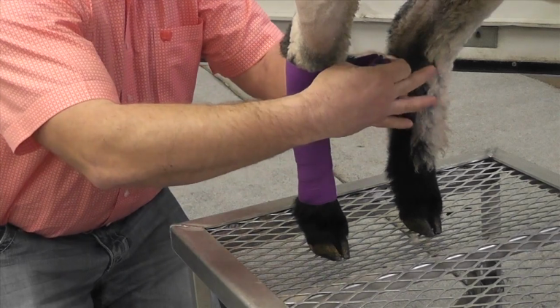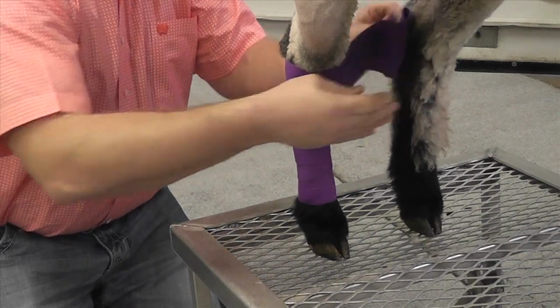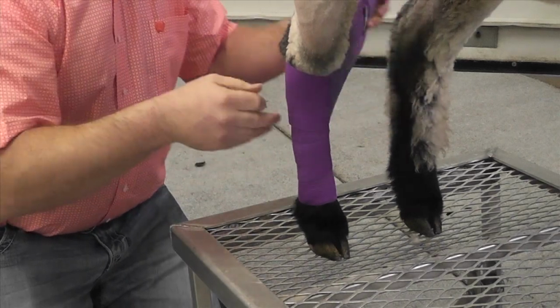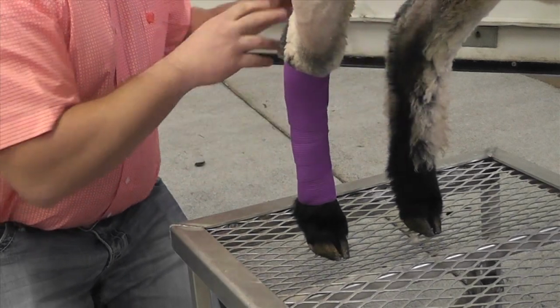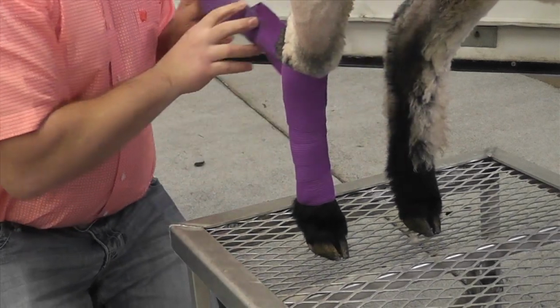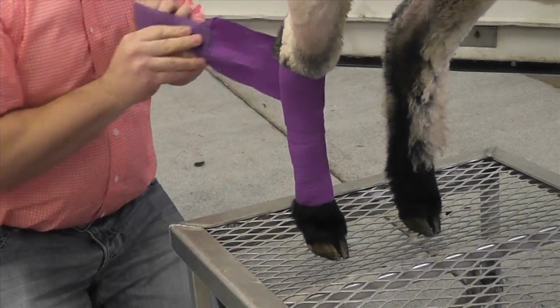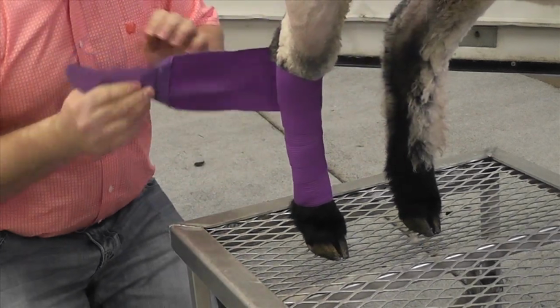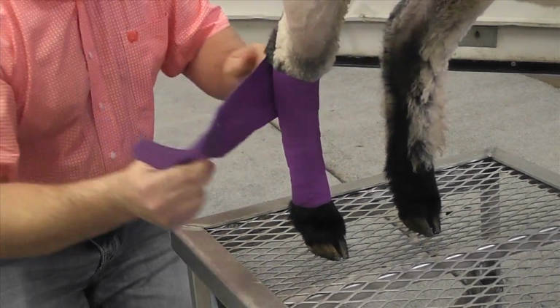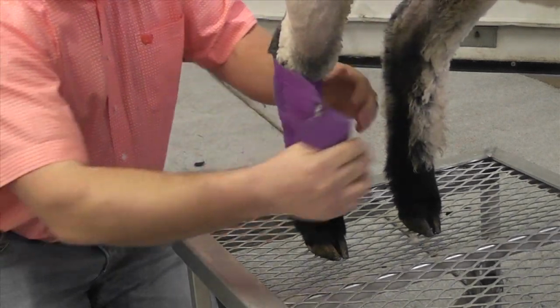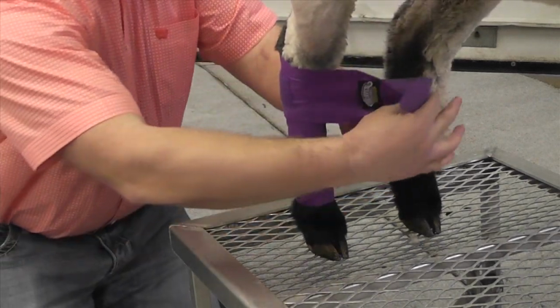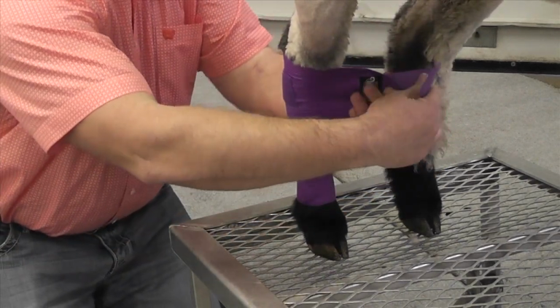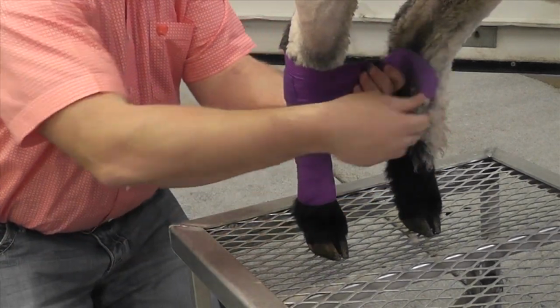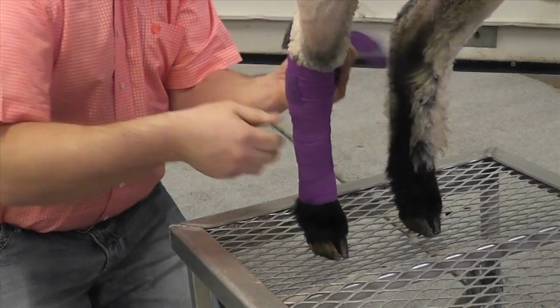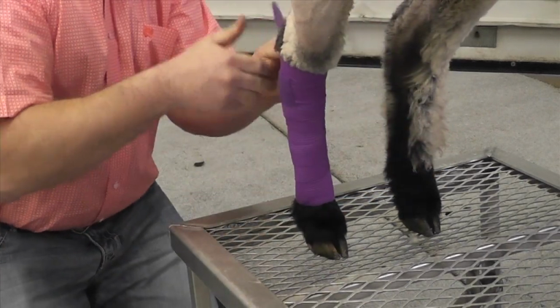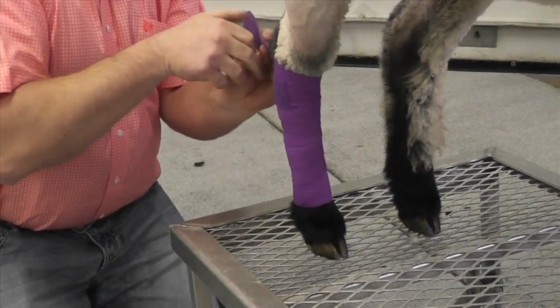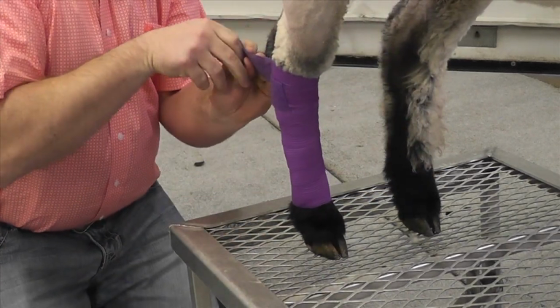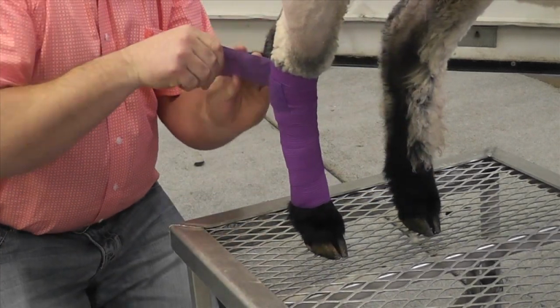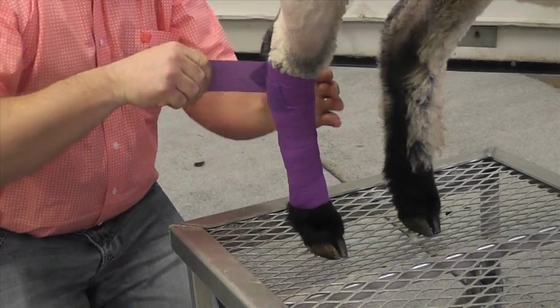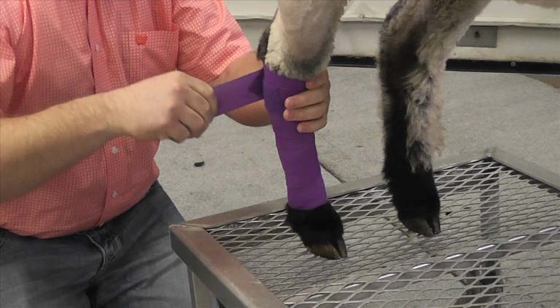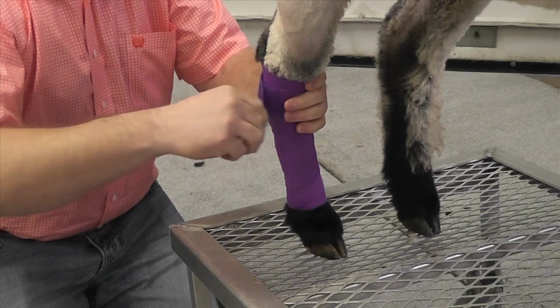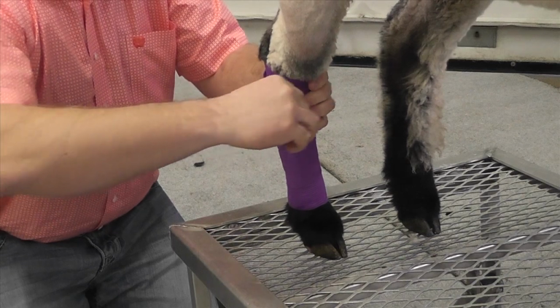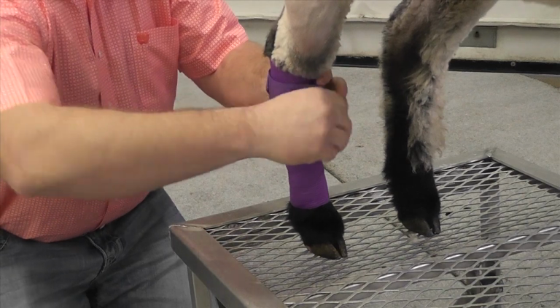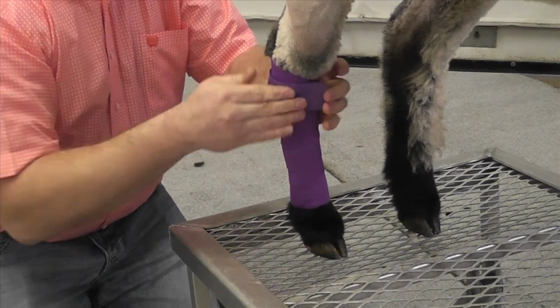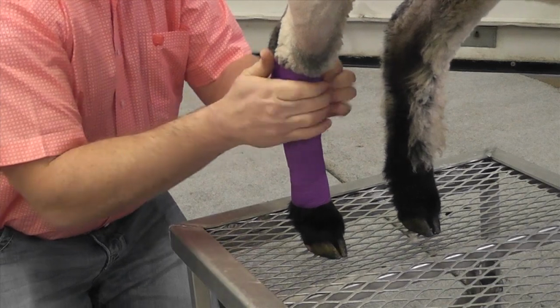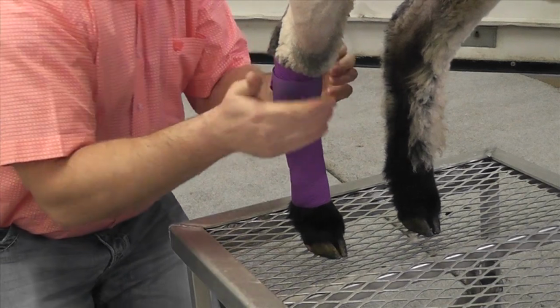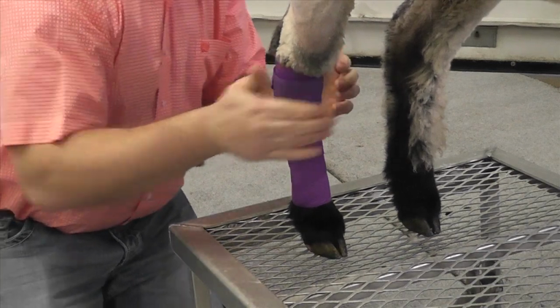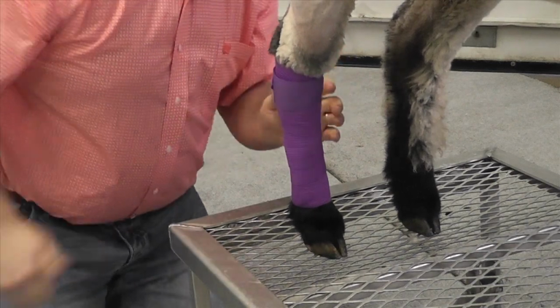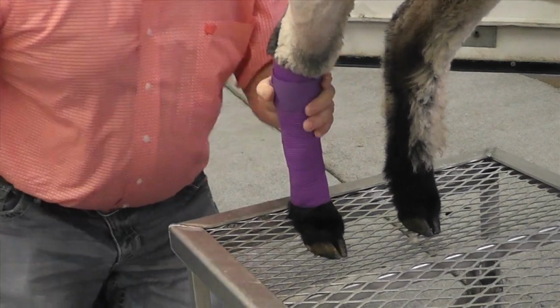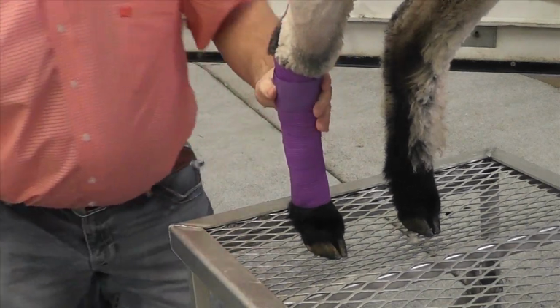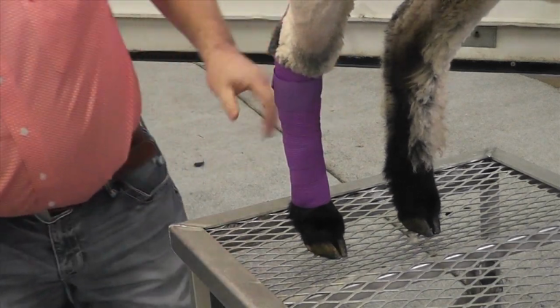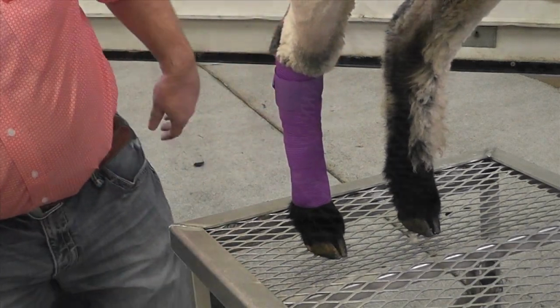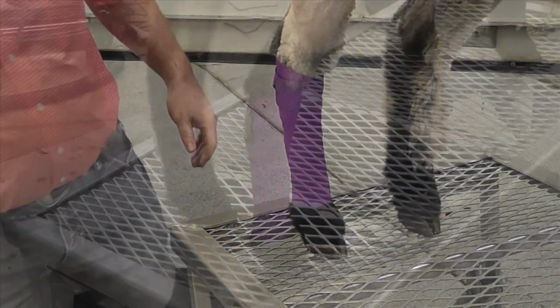Wrap around the leg moving upward, being sure to overlap at least half the width of the wrap each time. Run the wrap all the way around the hock.